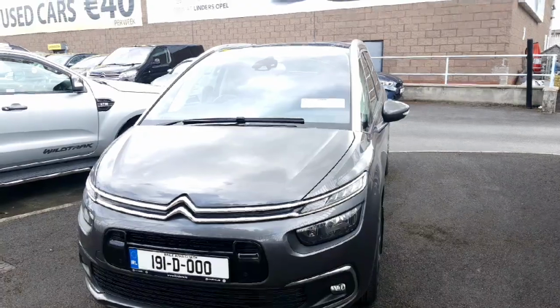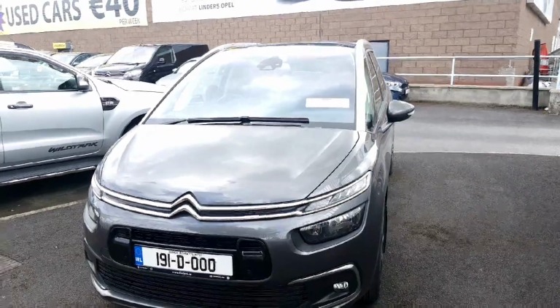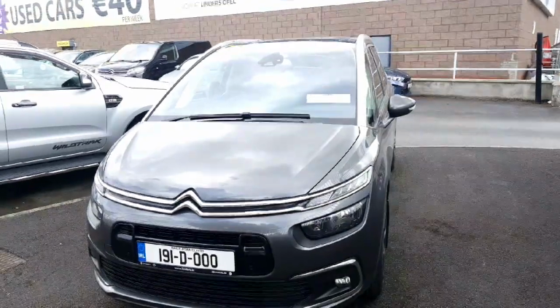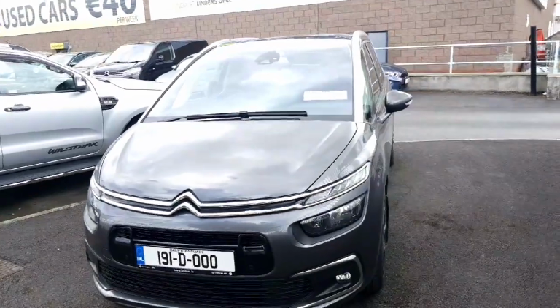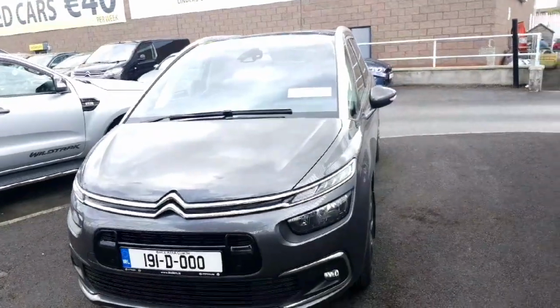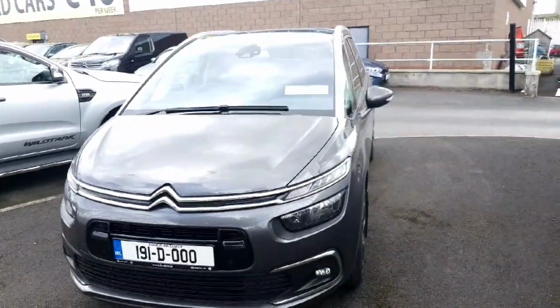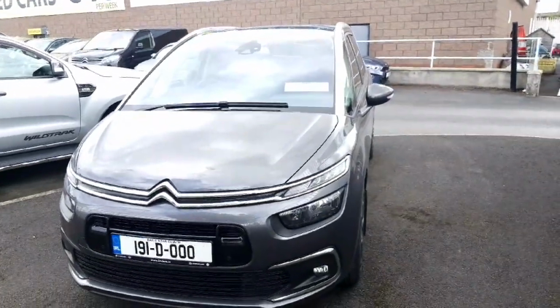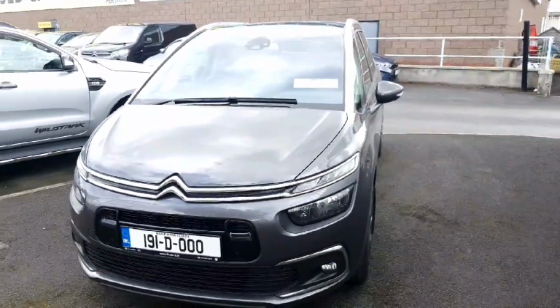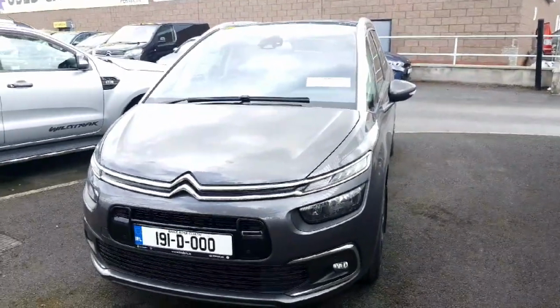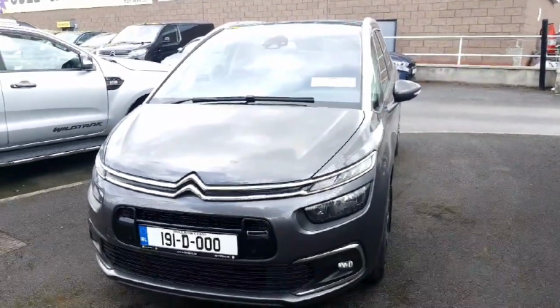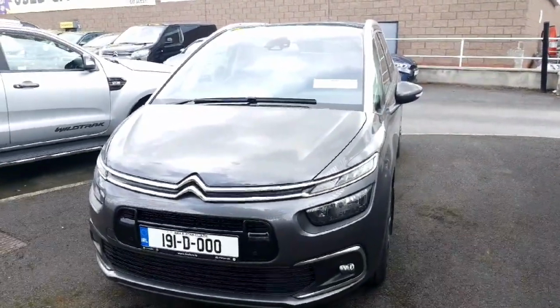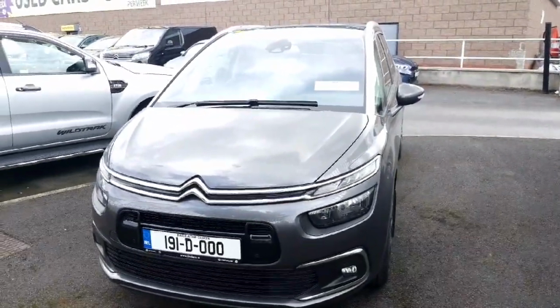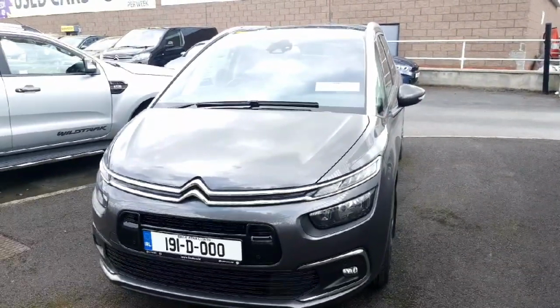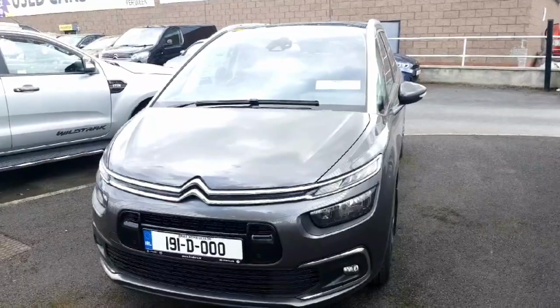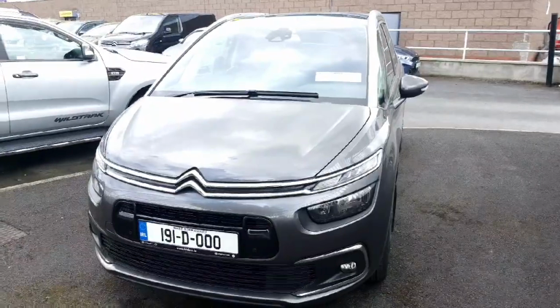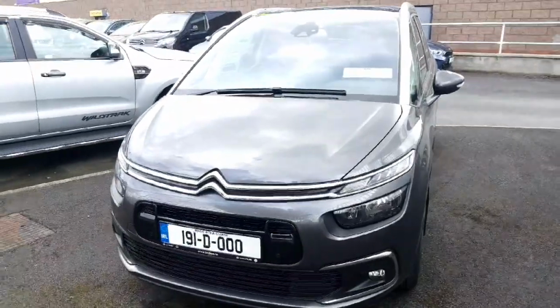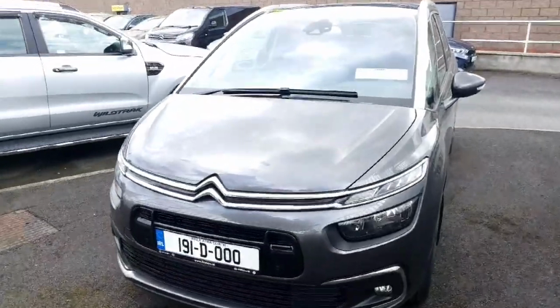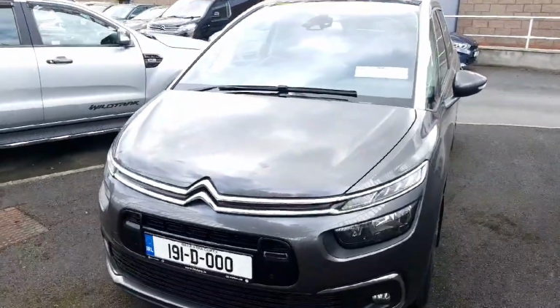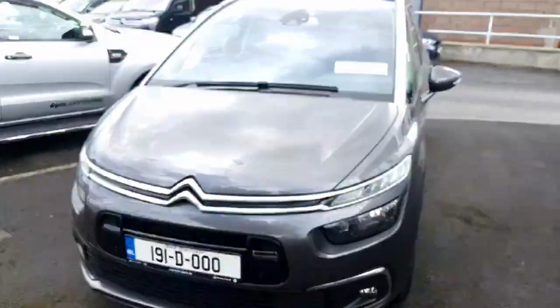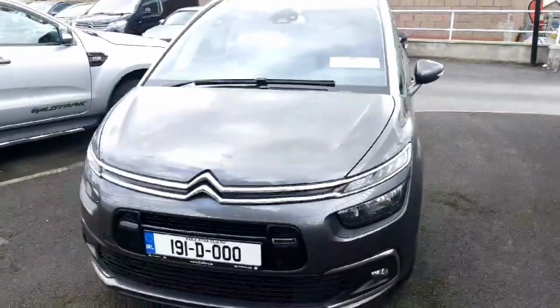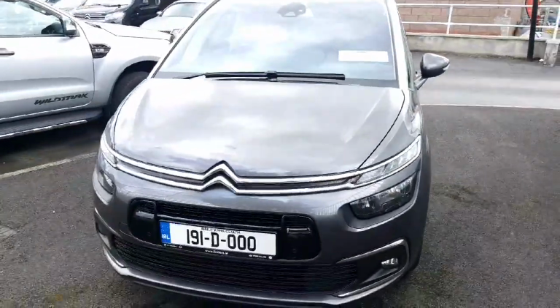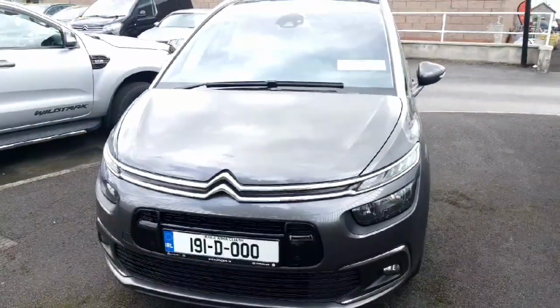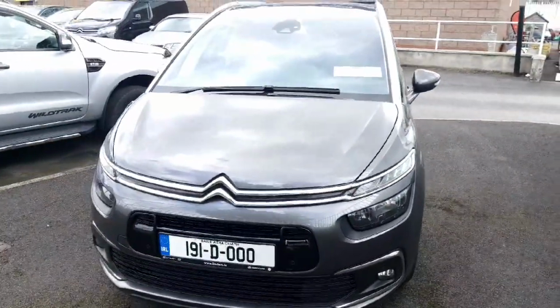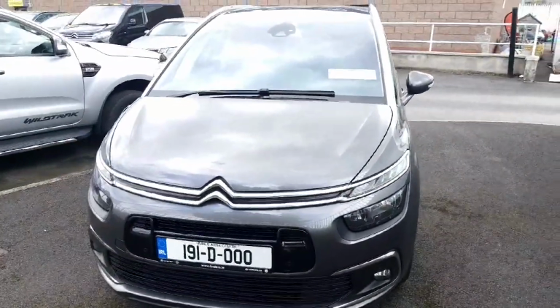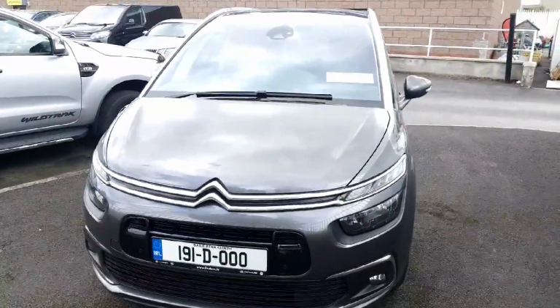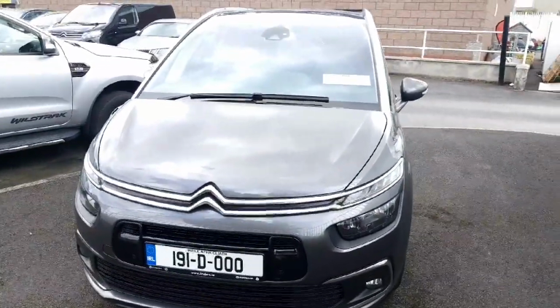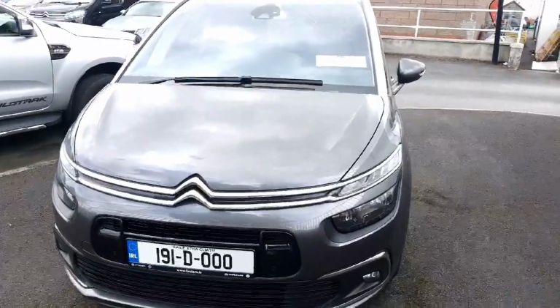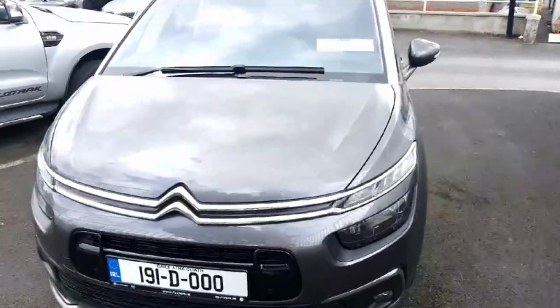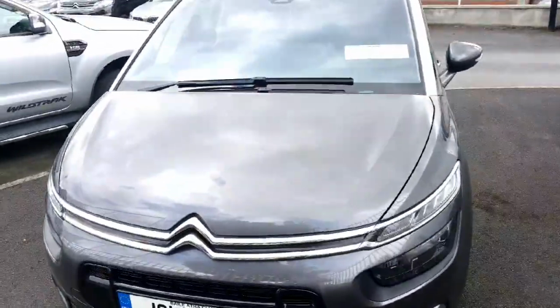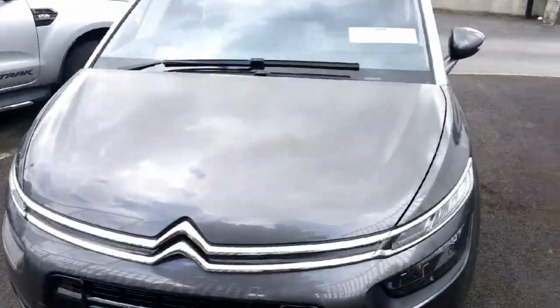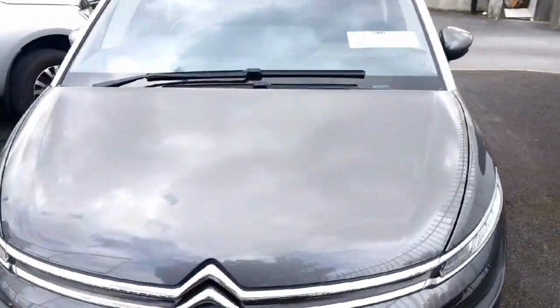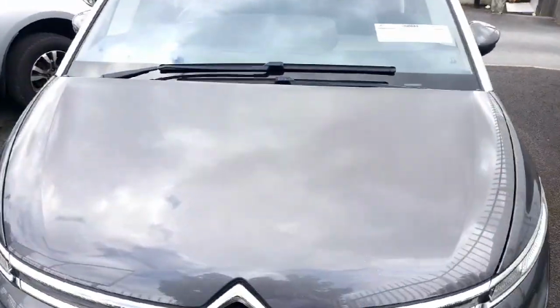Hello and welcome to Linders Fingers. Today I'm going to show you a Citroen C4 Picasso. This is a 1.5 HDI diesel engine, finished in metallic grey.